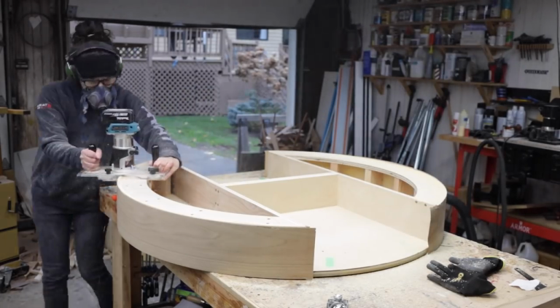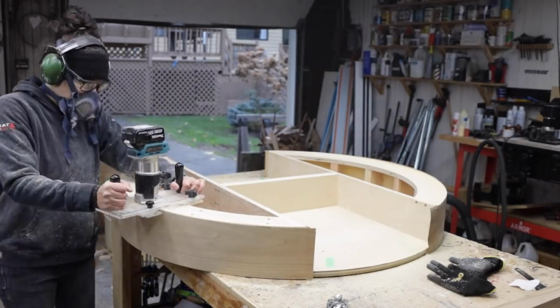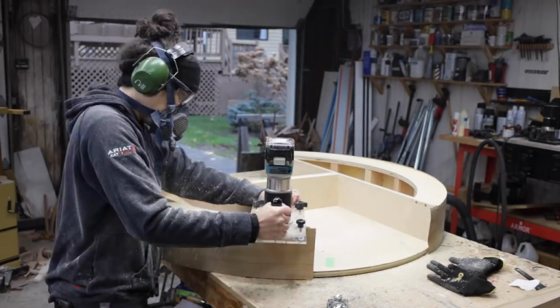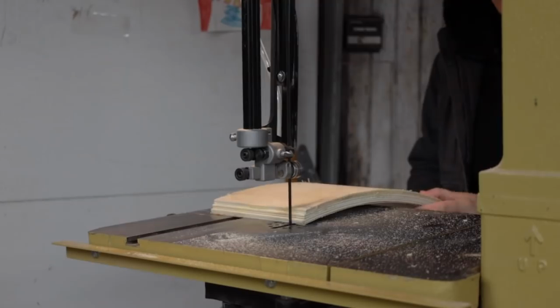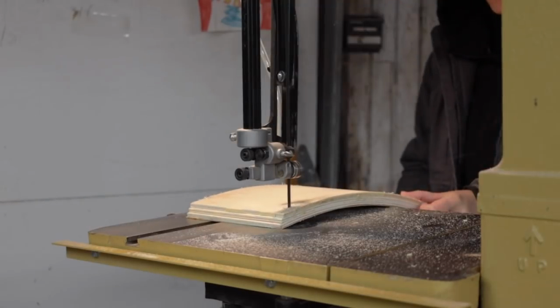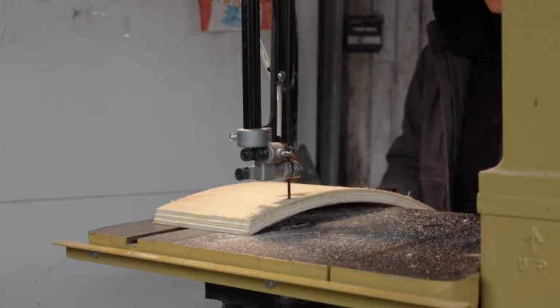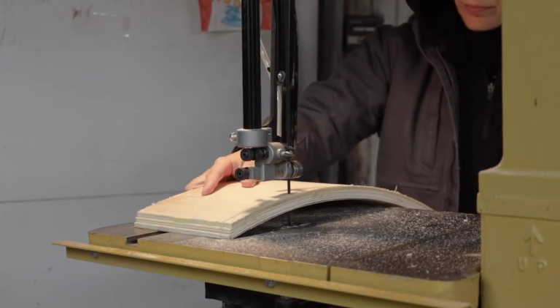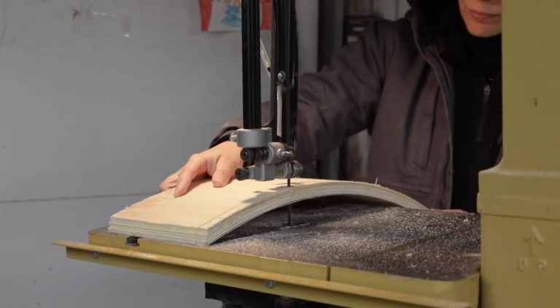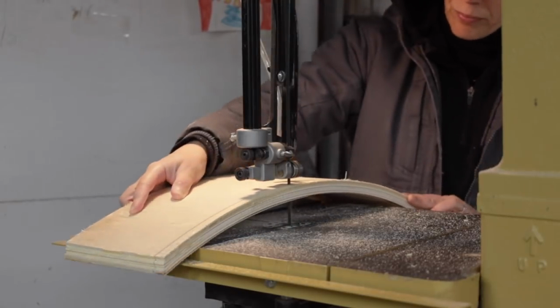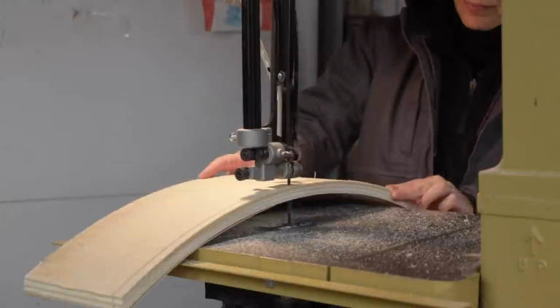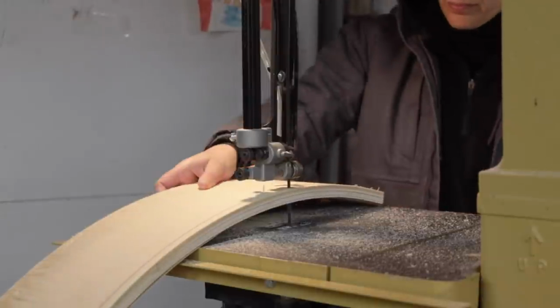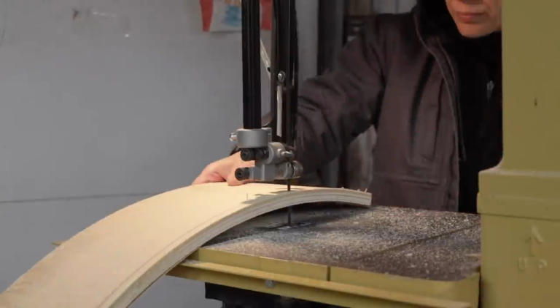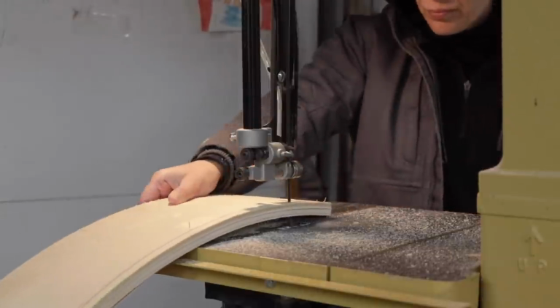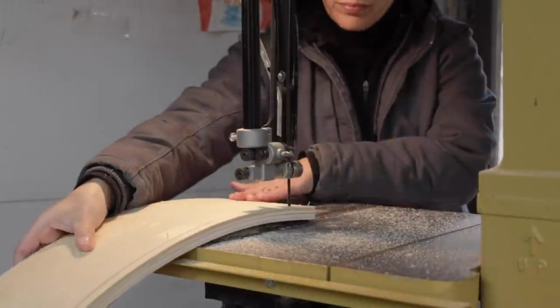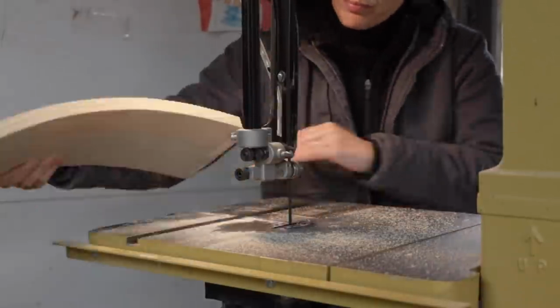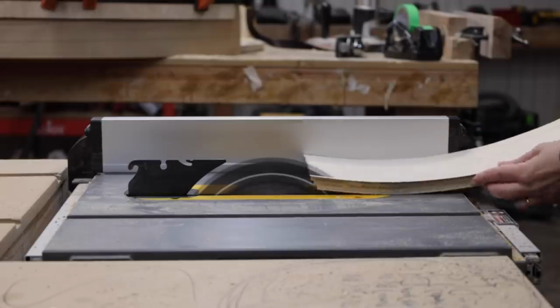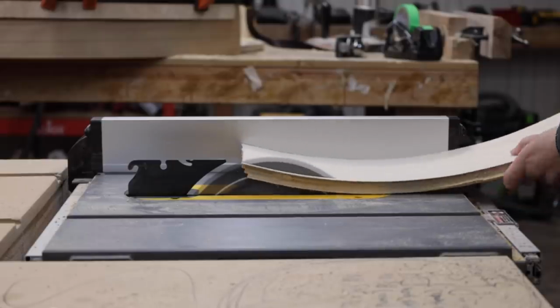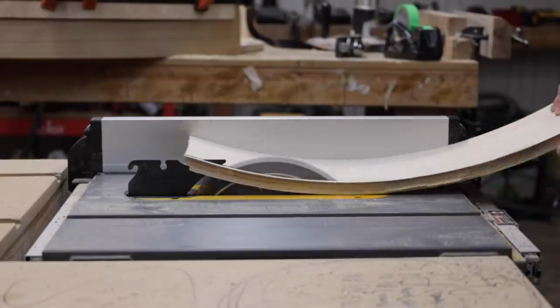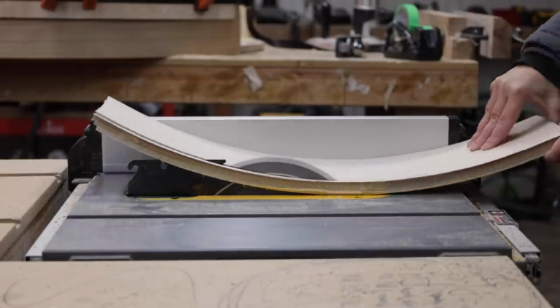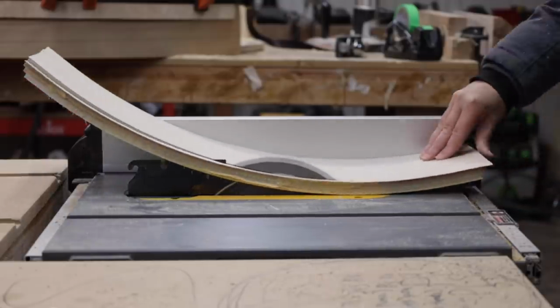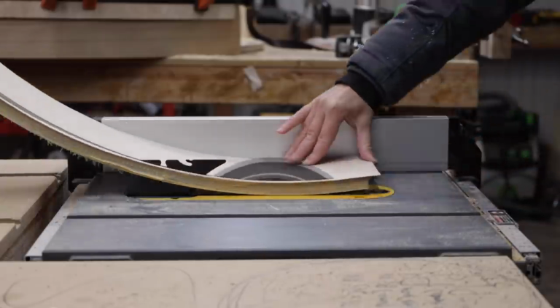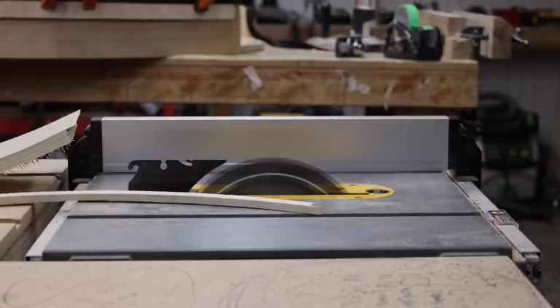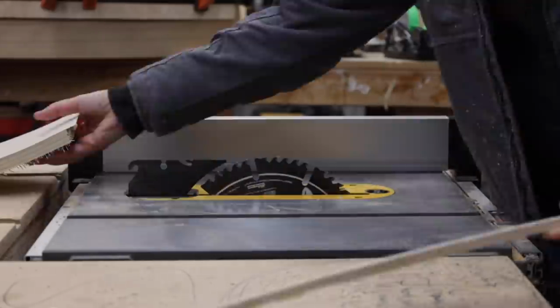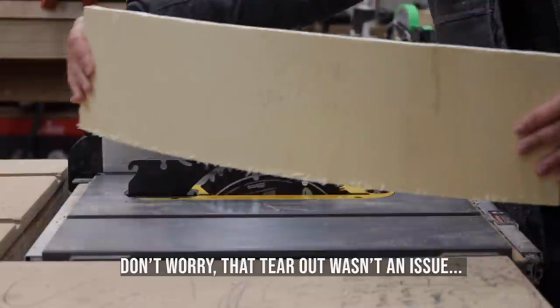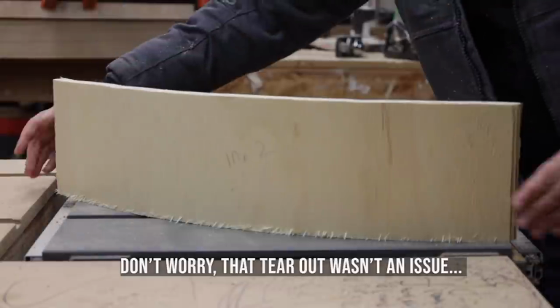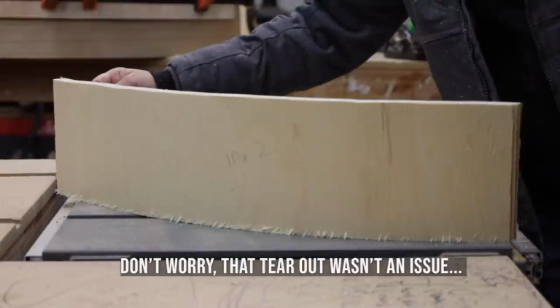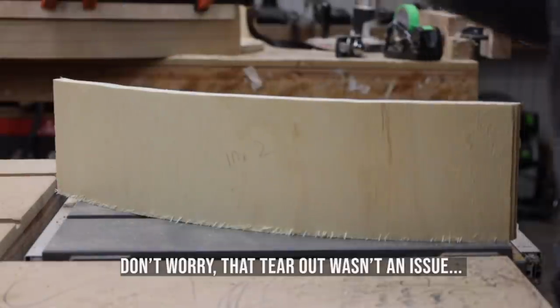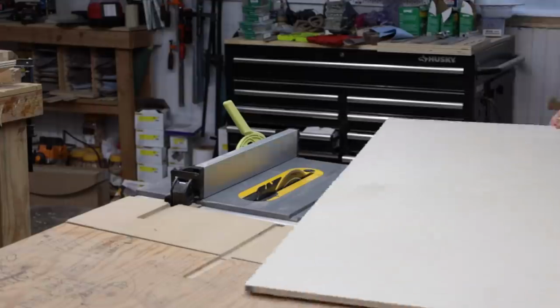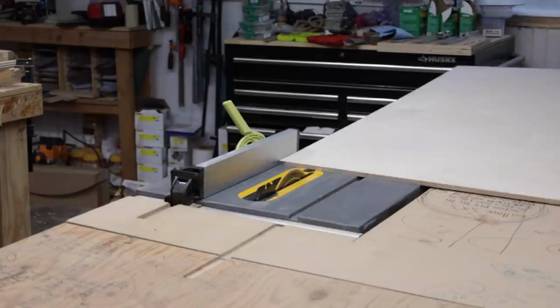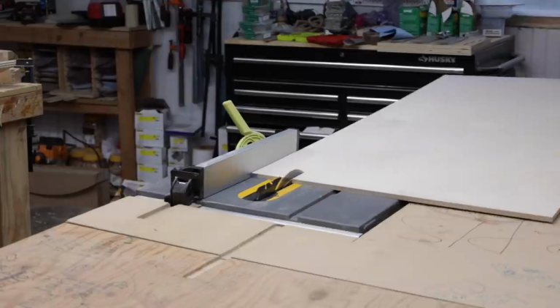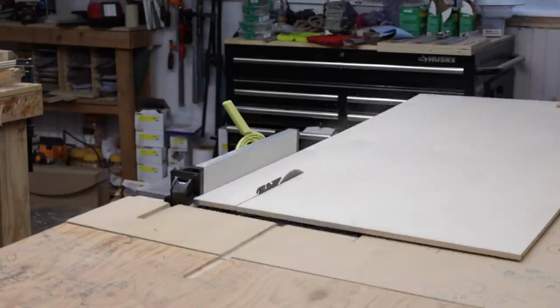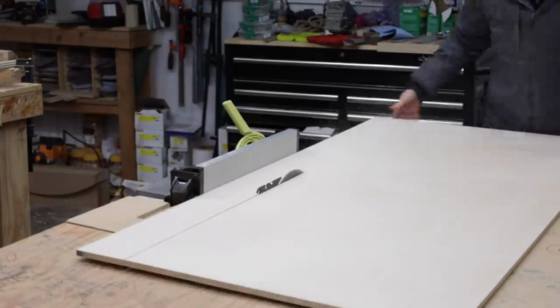Working off the actual depth of the table I could trim the drawer parts to size. The drawer fronts were really satisfying to trim on the table saw, but remember I have a whole separate video where I go into detail on making these drawers.